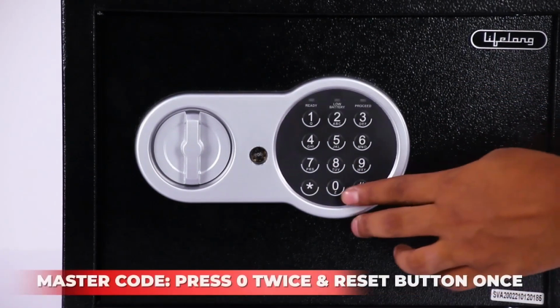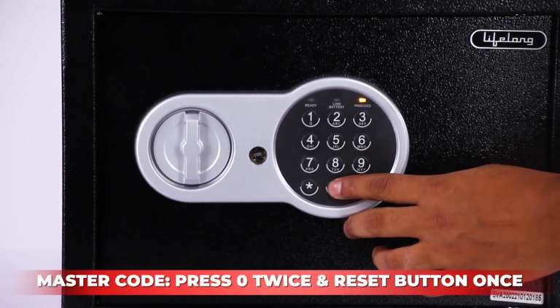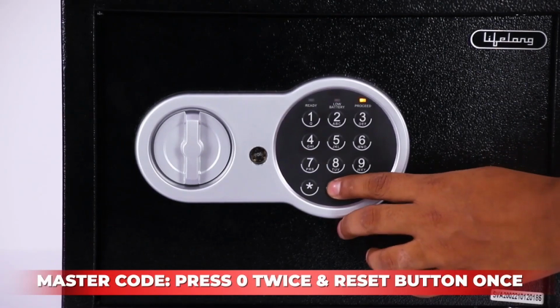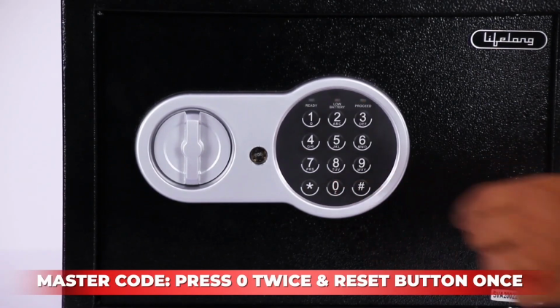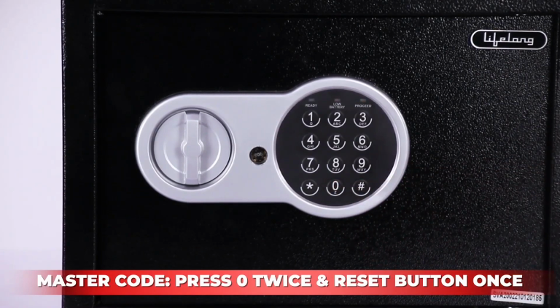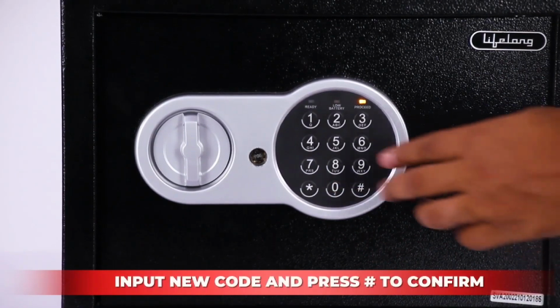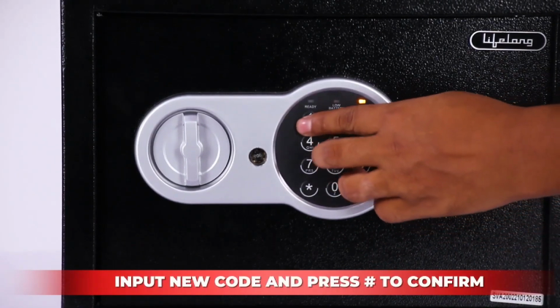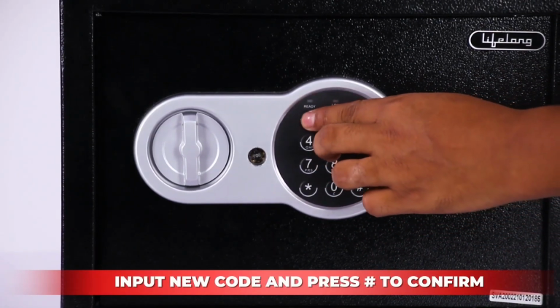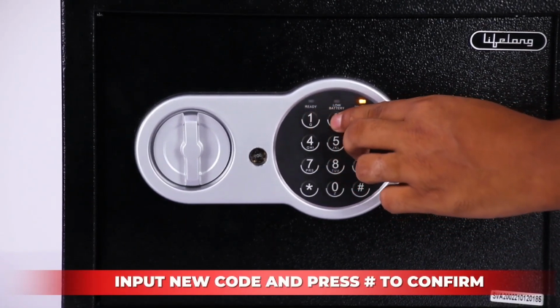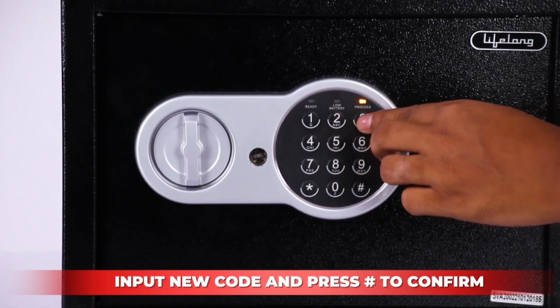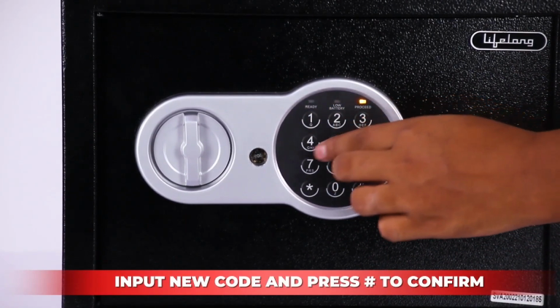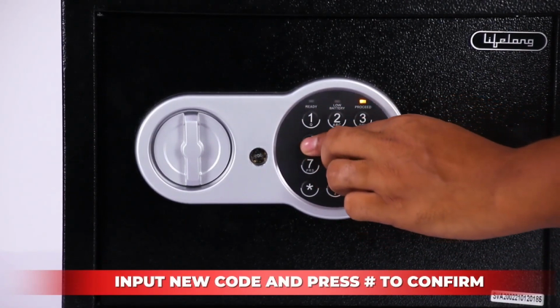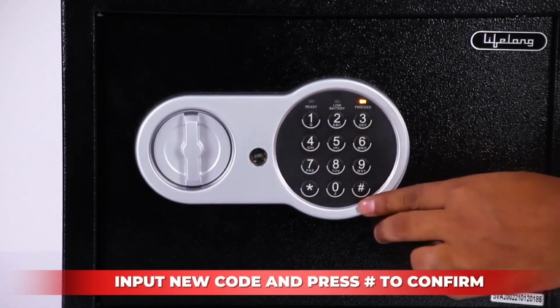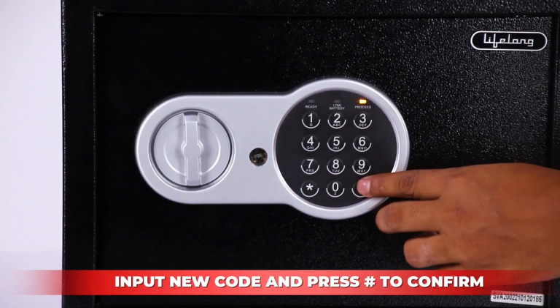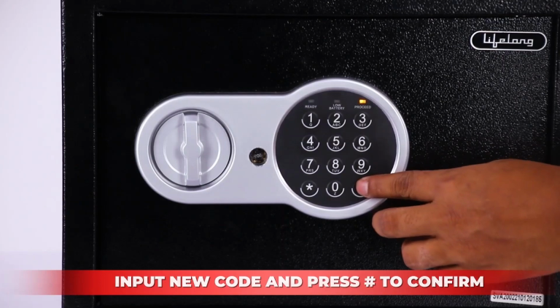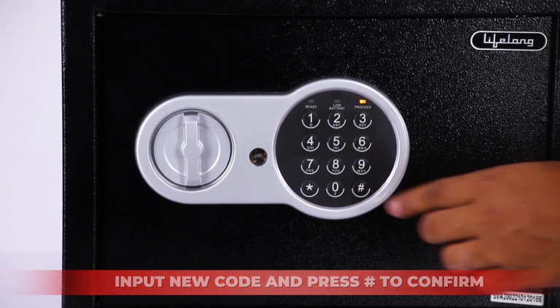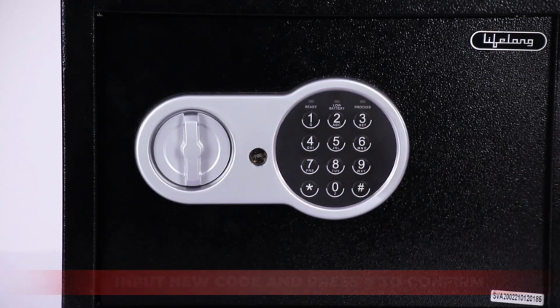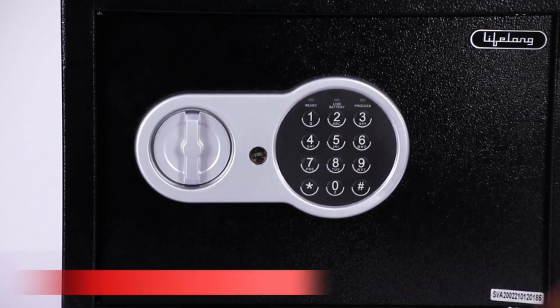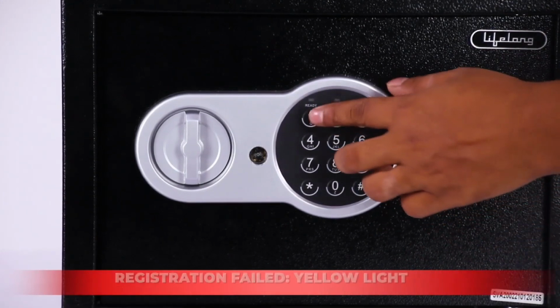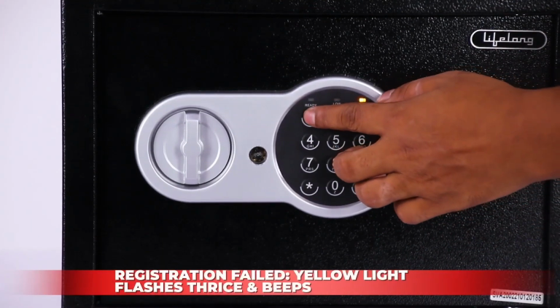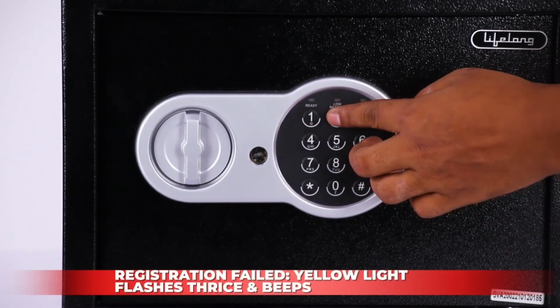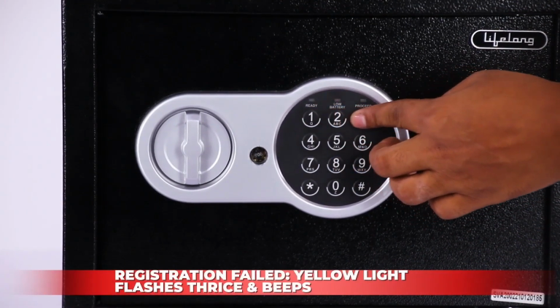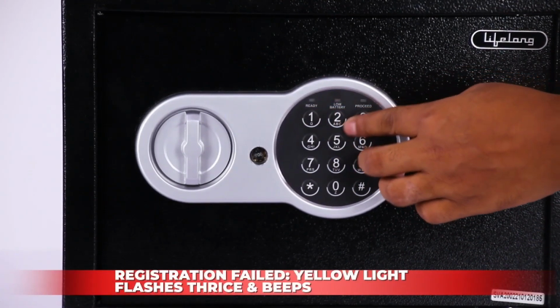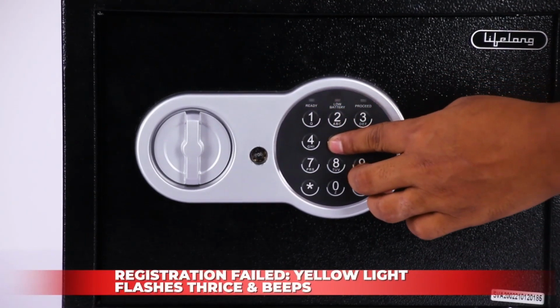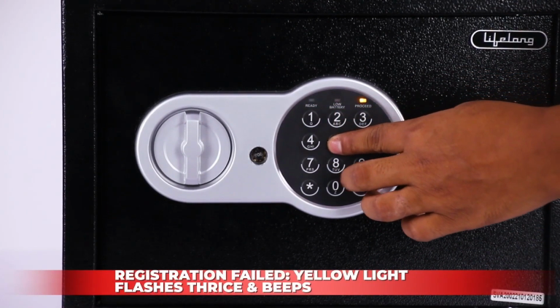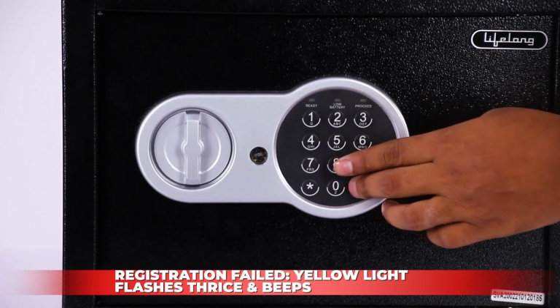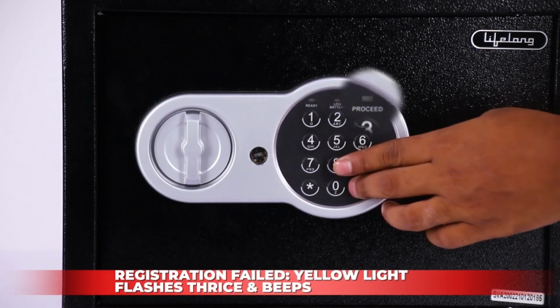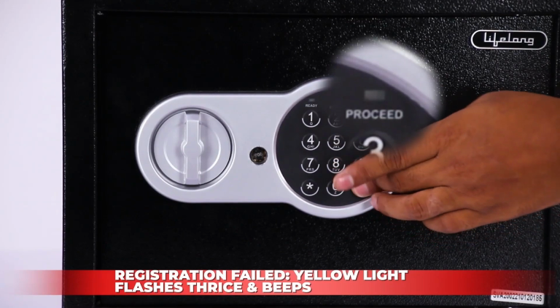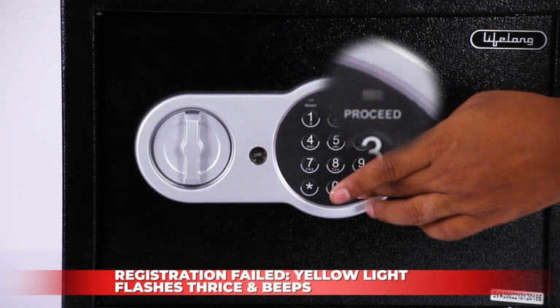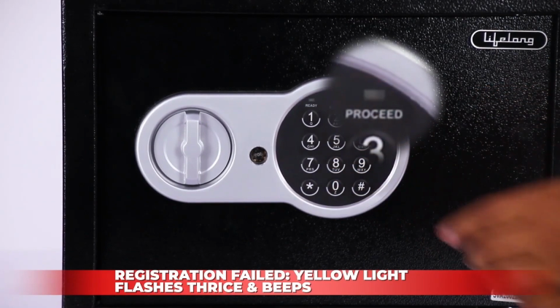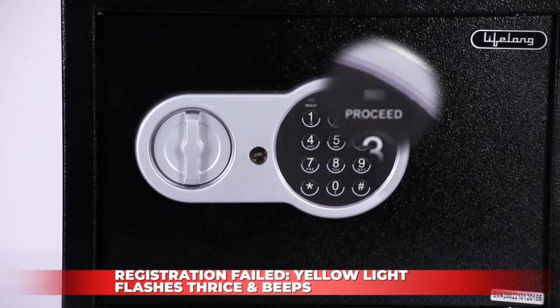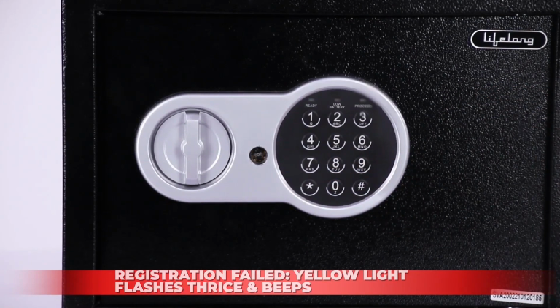To set the master code, press zero twice. Input a new code and press hash to confirm. The yellow light should flash and beep twice. If the yellow light flashes and beeps twice, registration has failed.